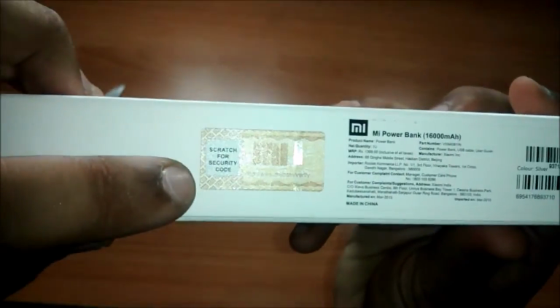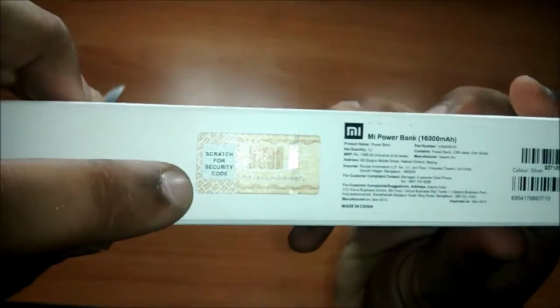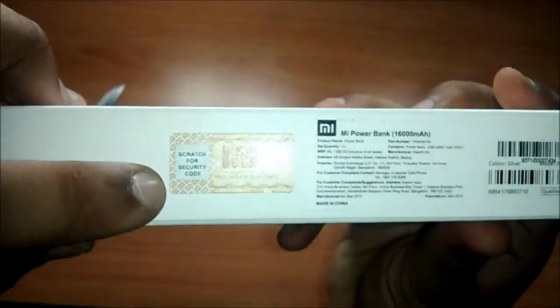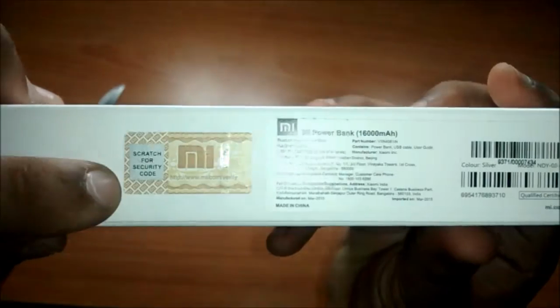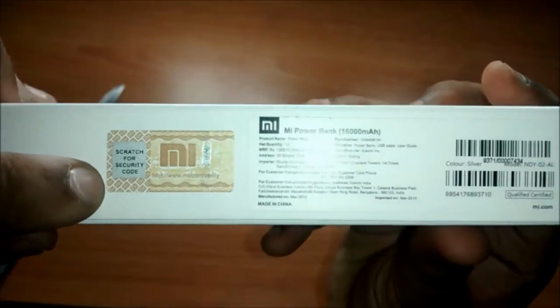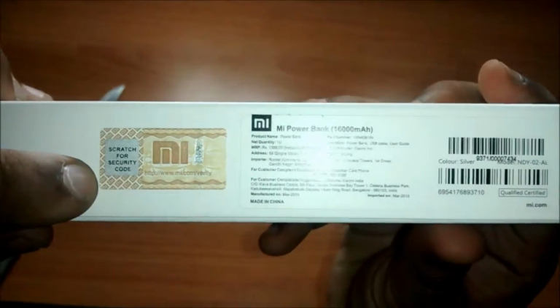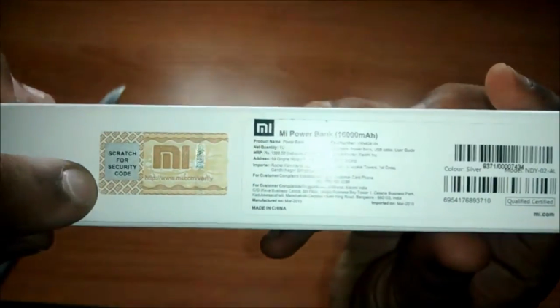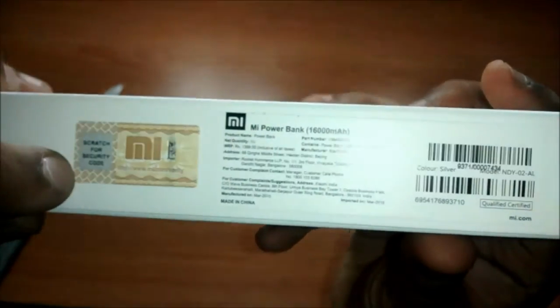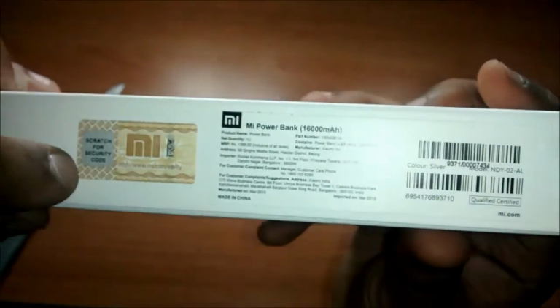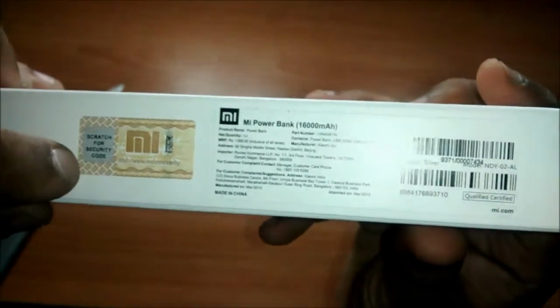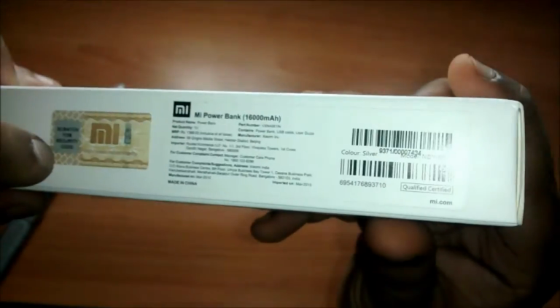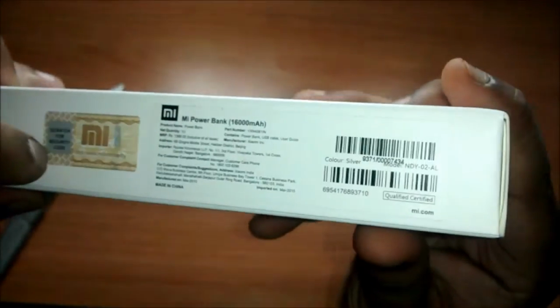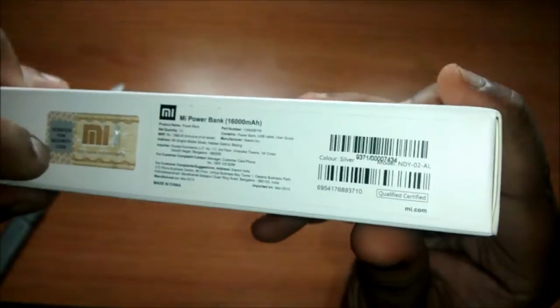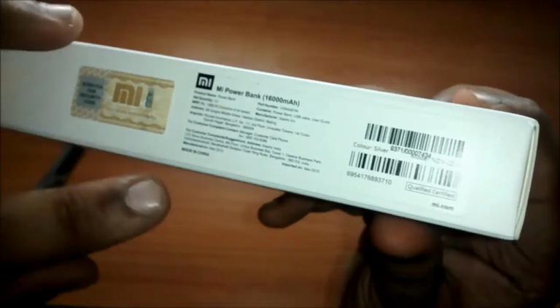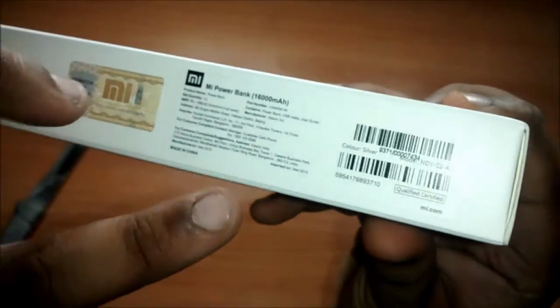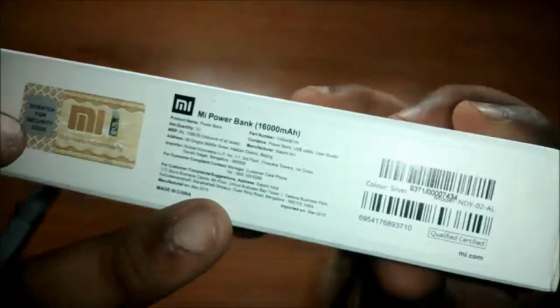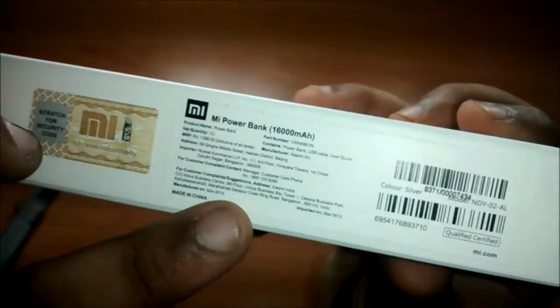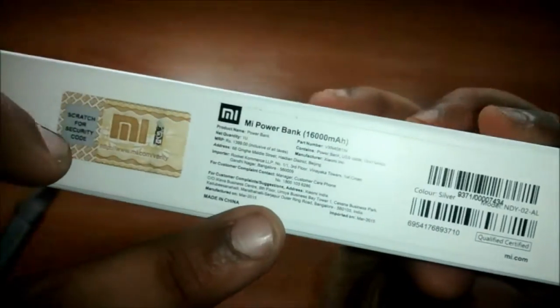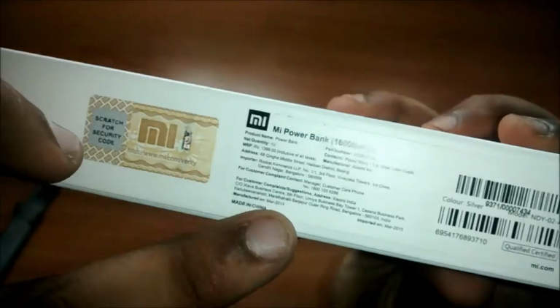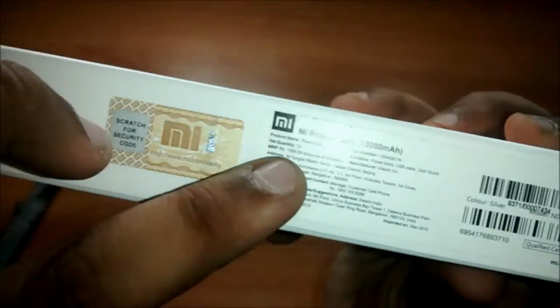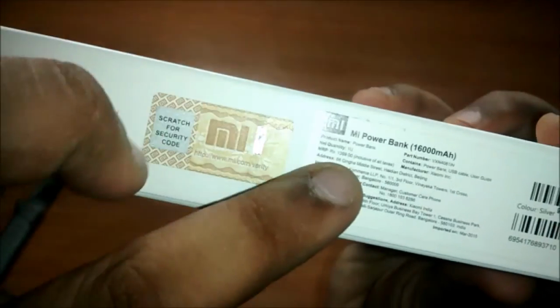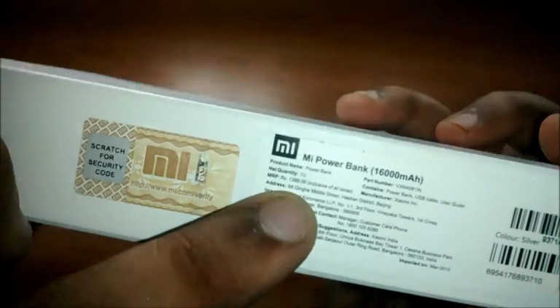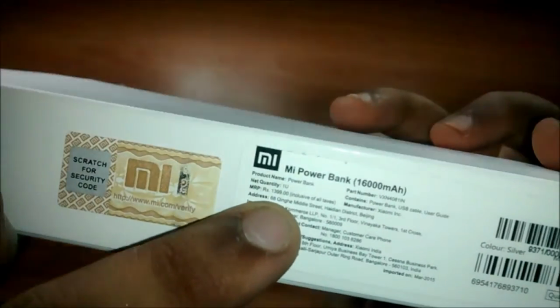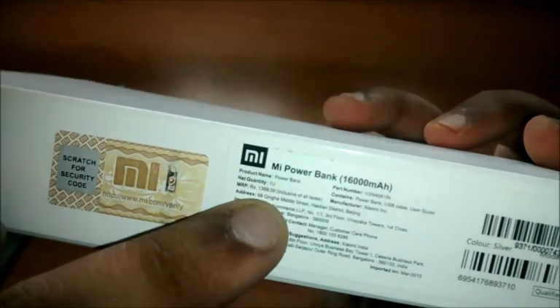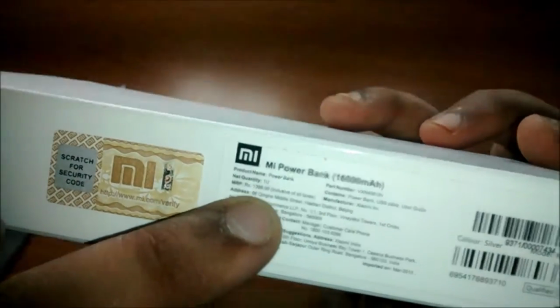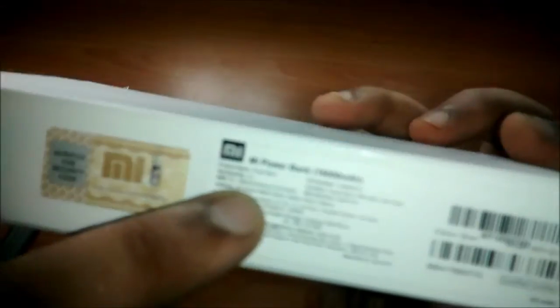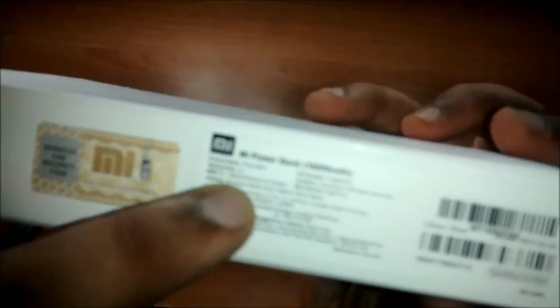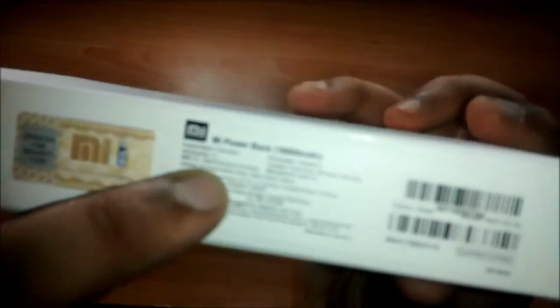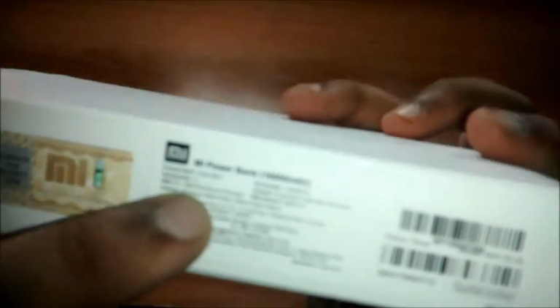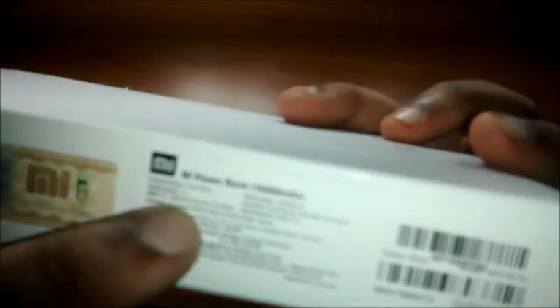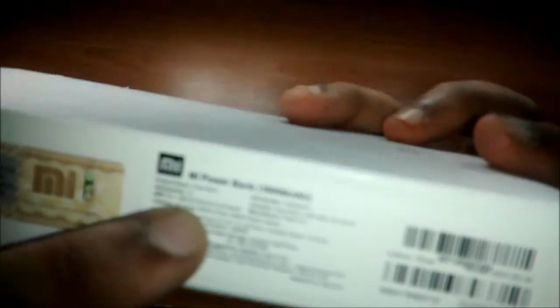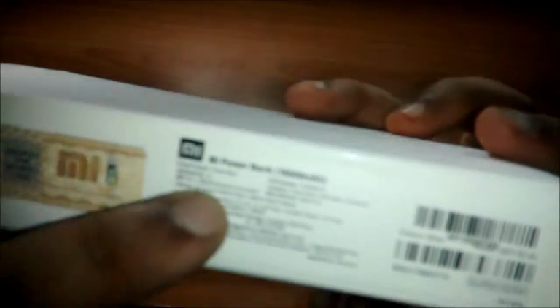Over here is the security scratch code to look for its genuinity online. The price quoted is $13.99 and I got it from Mi Store Online — links down below.